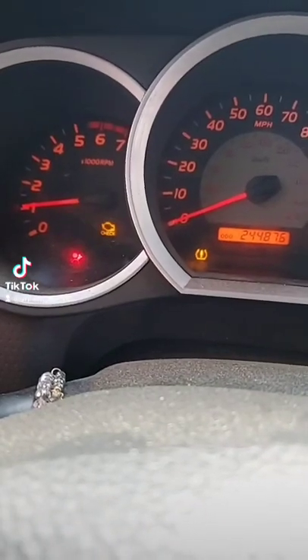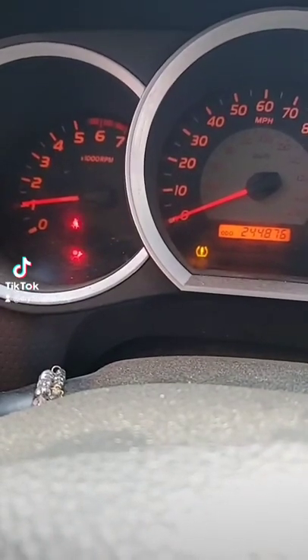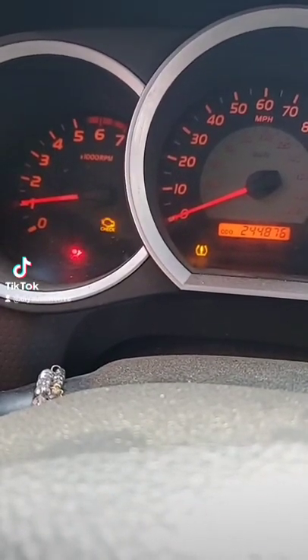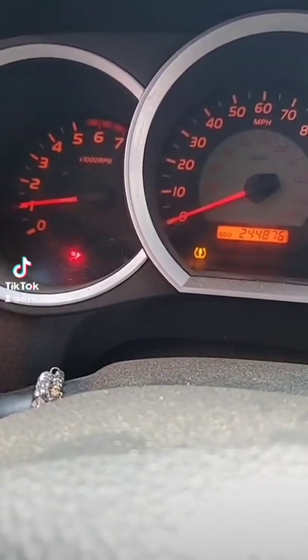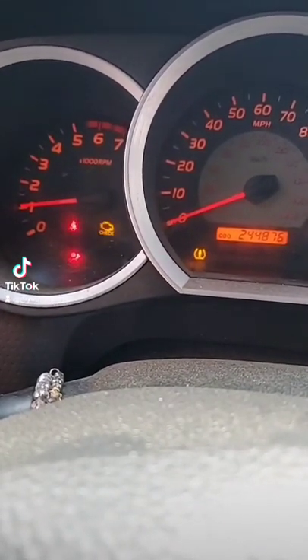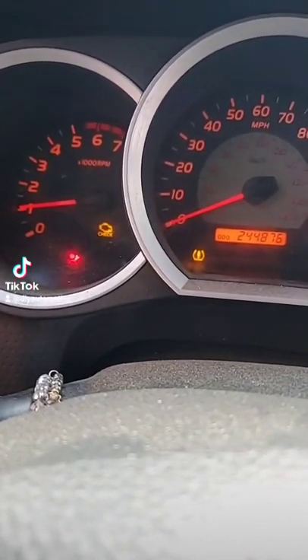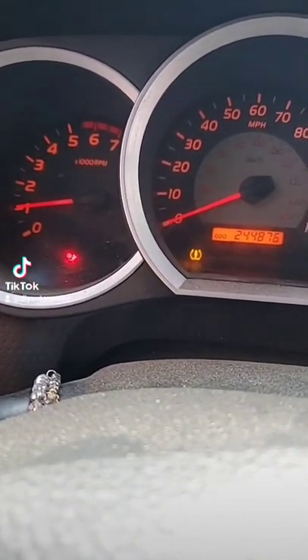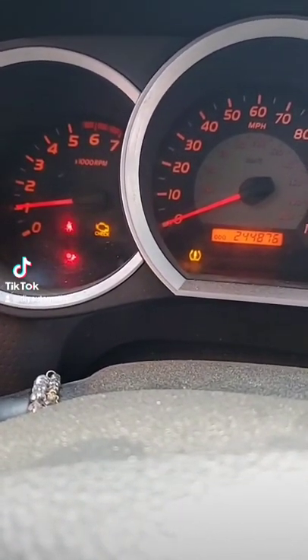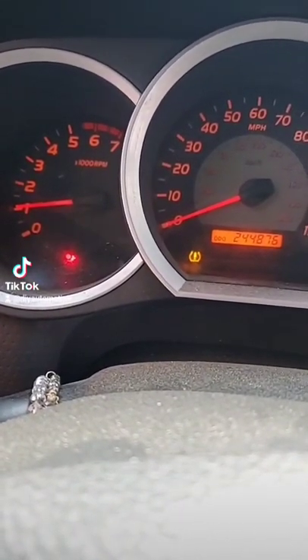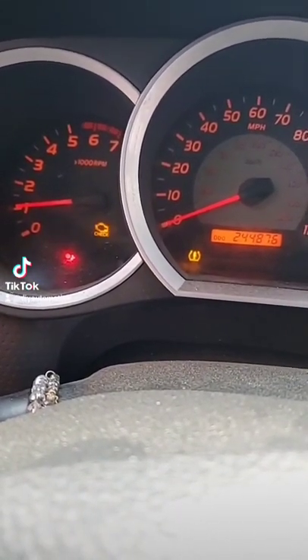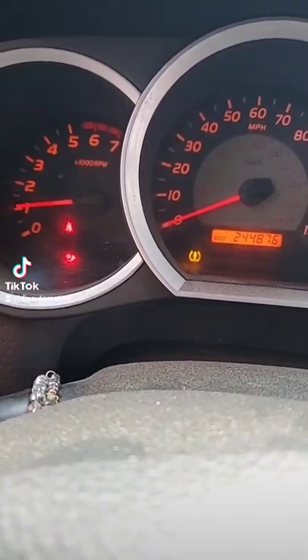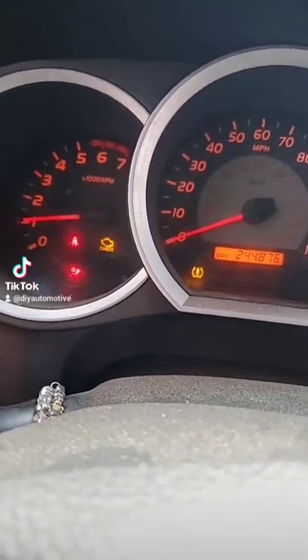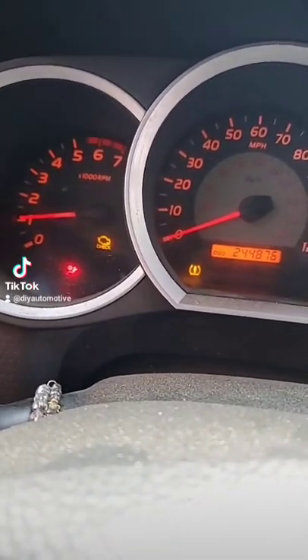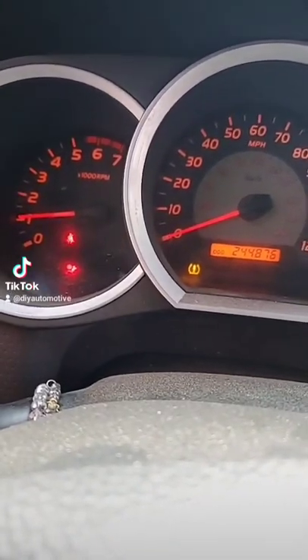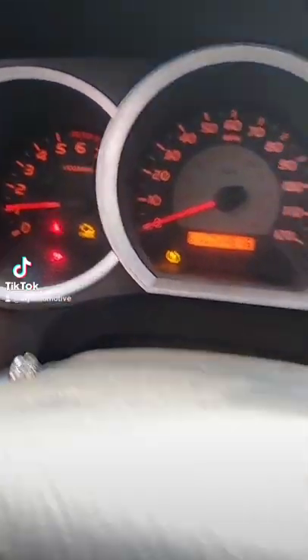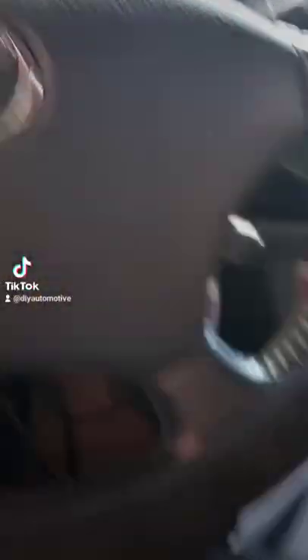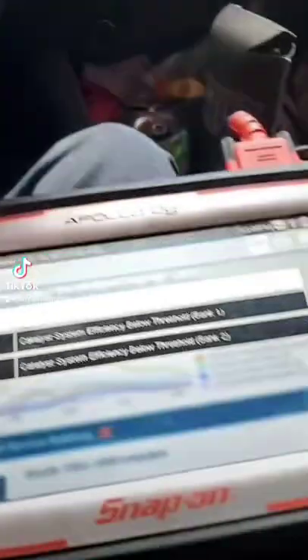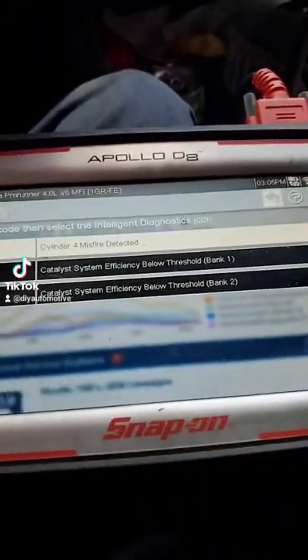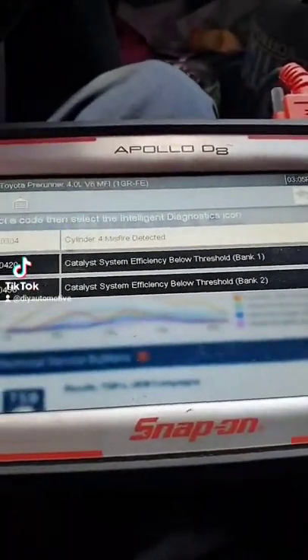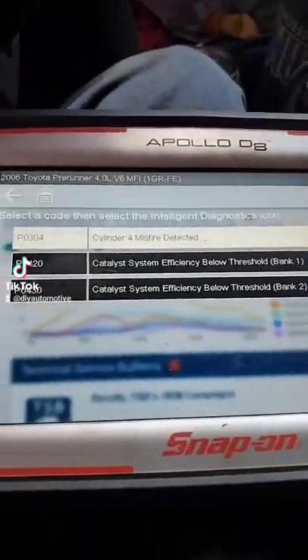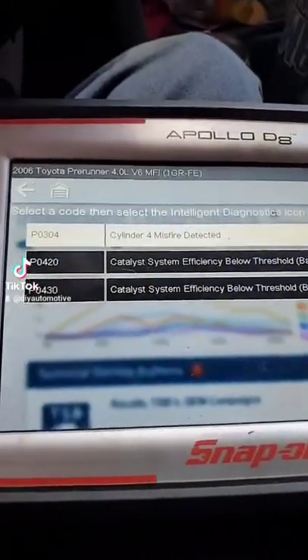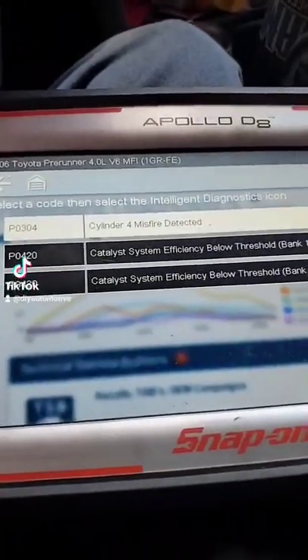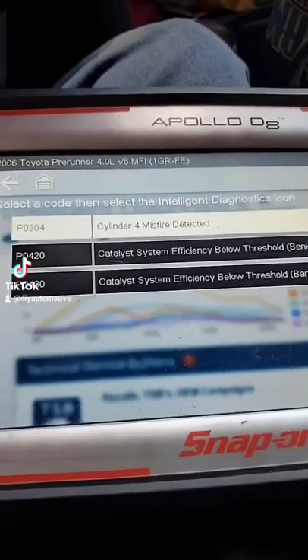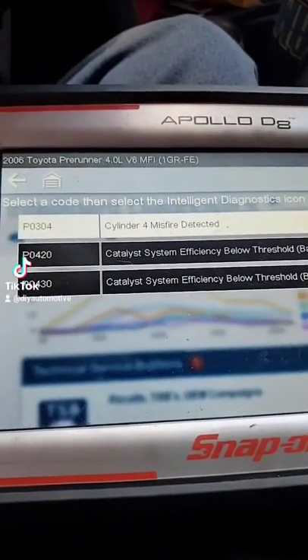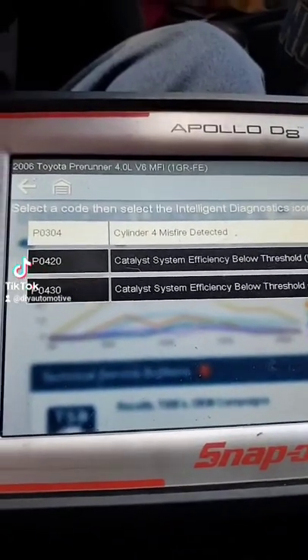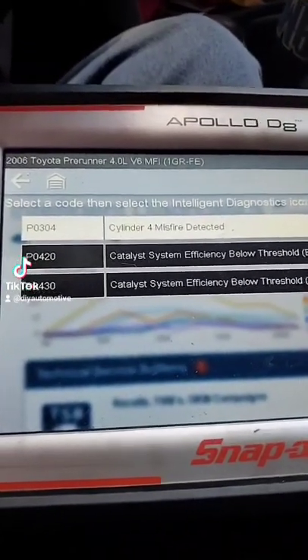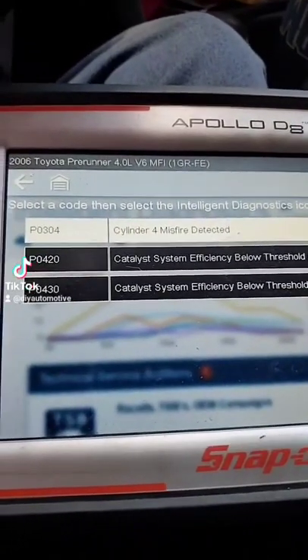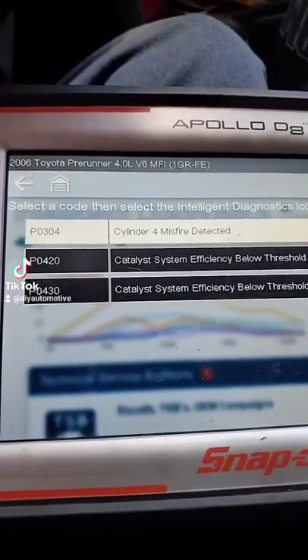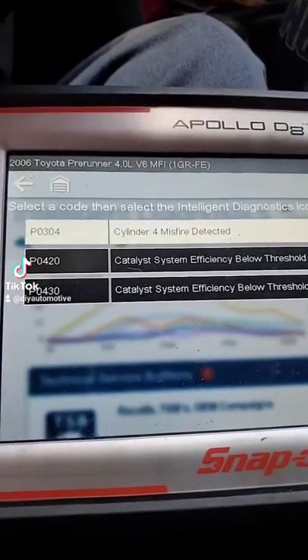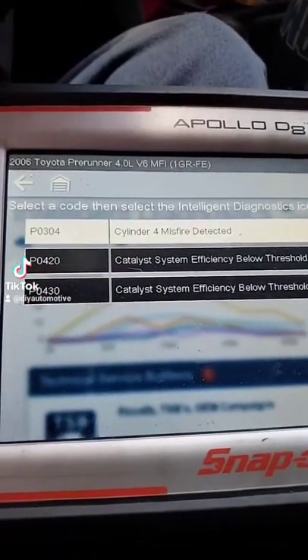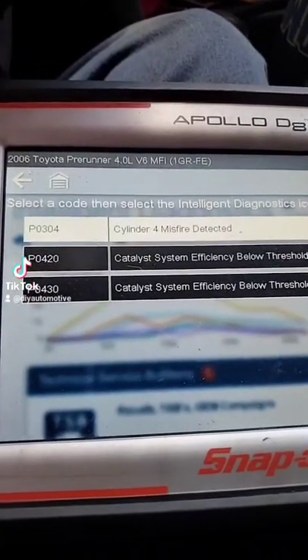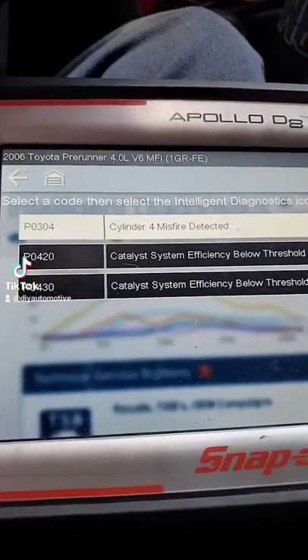The check engine light is on and flashing, which means there's an engine misfire. Looking at the codes — ignore the catalyst codes, that's just the aftermarket exhaust — we've got a P0304 Cylinder 4 Misfire.